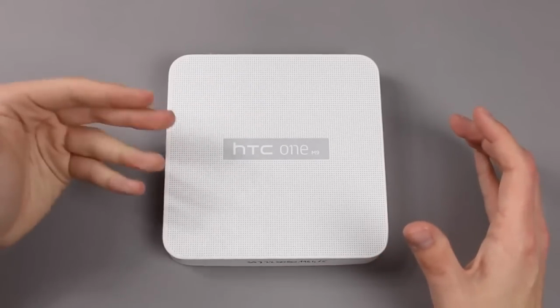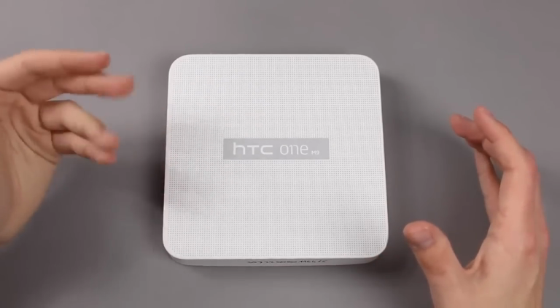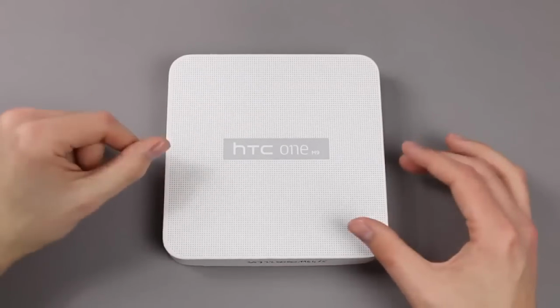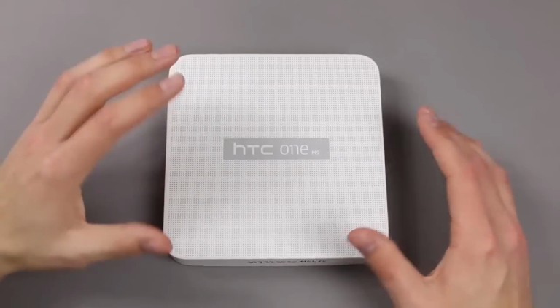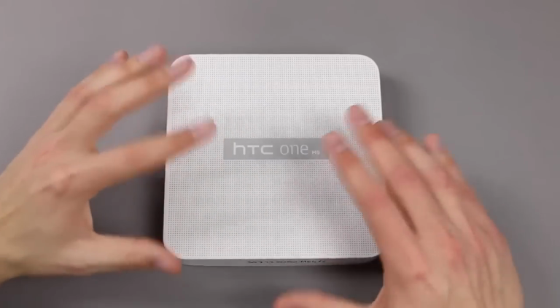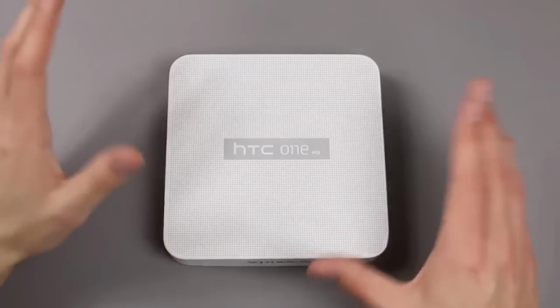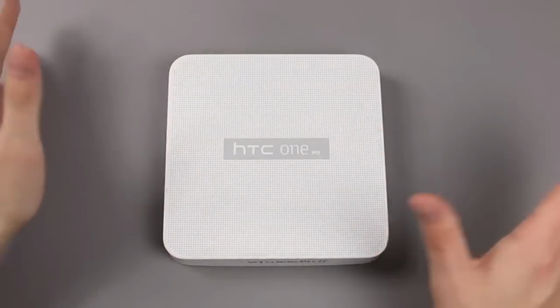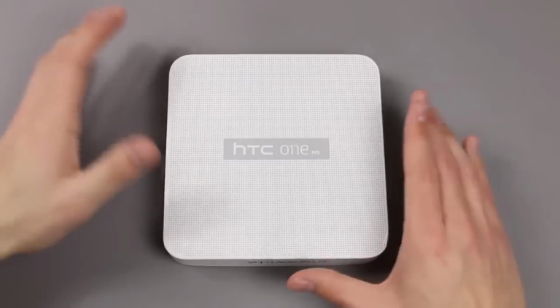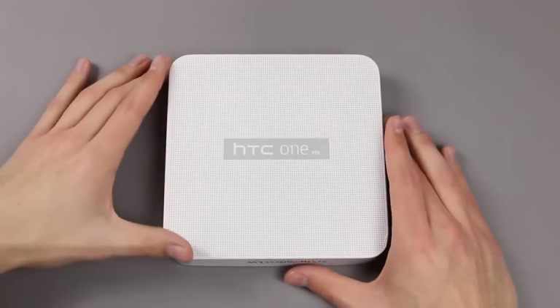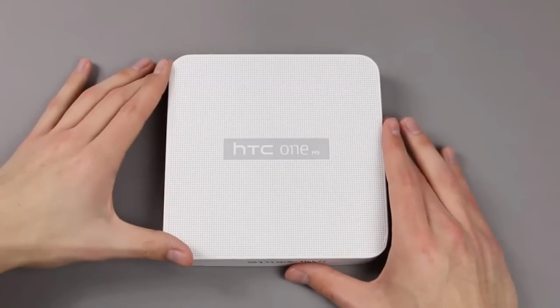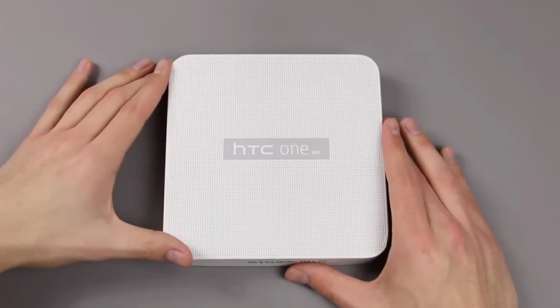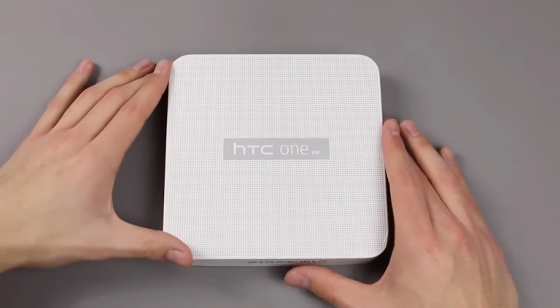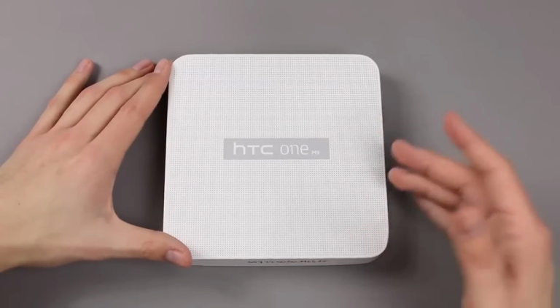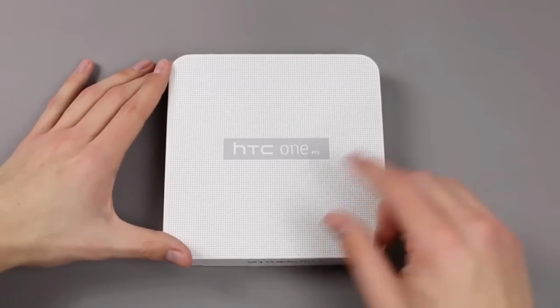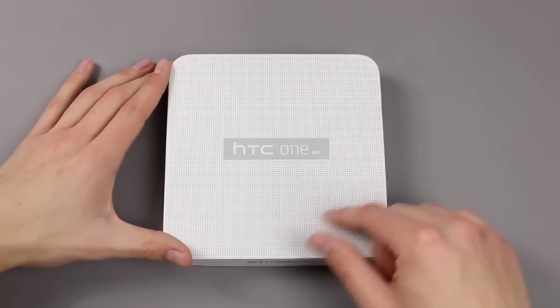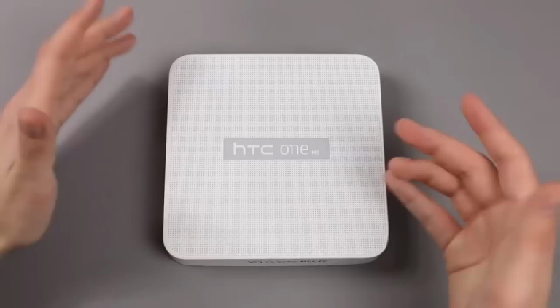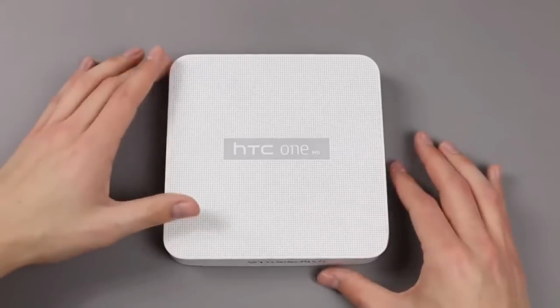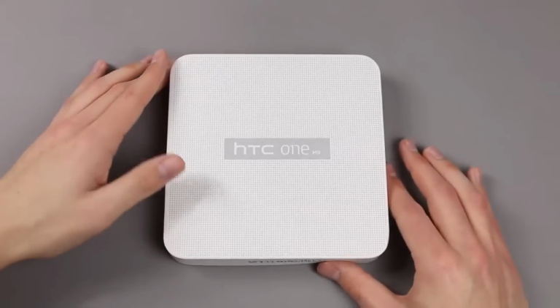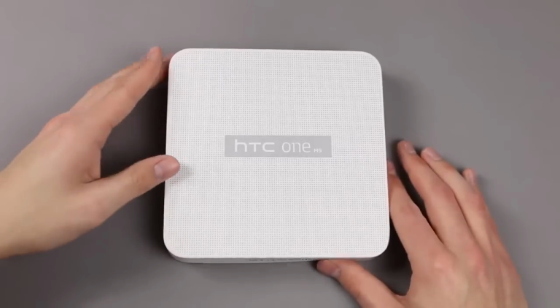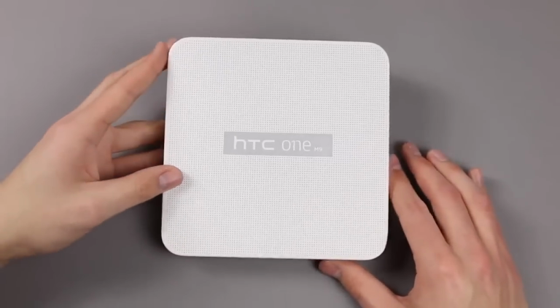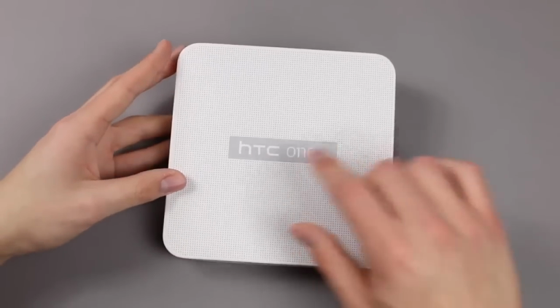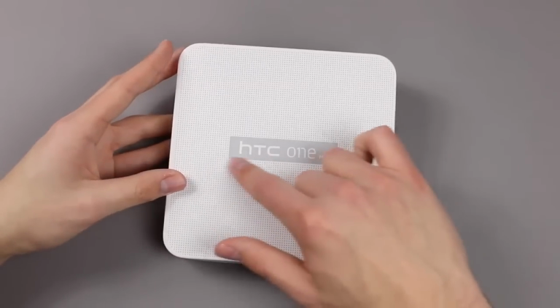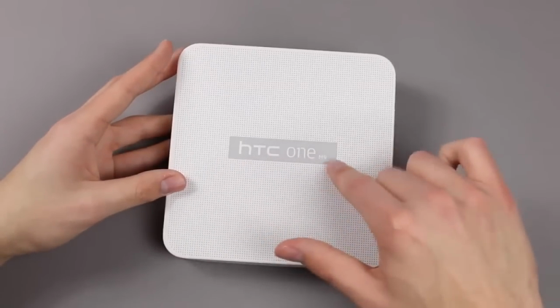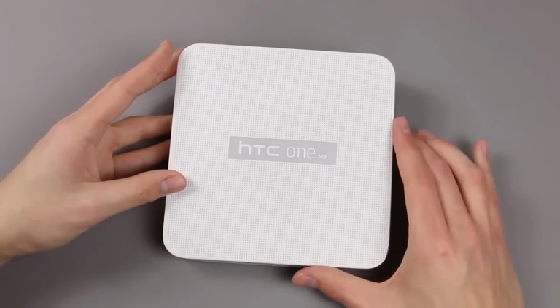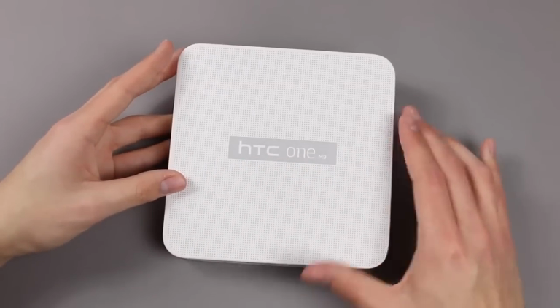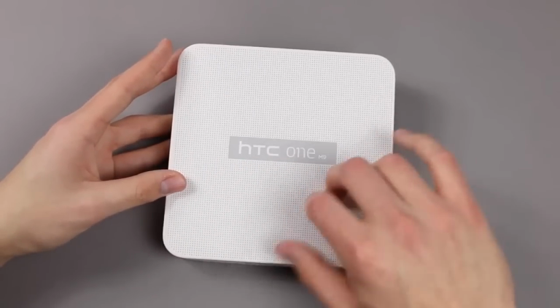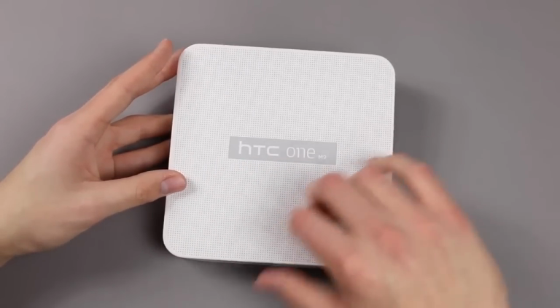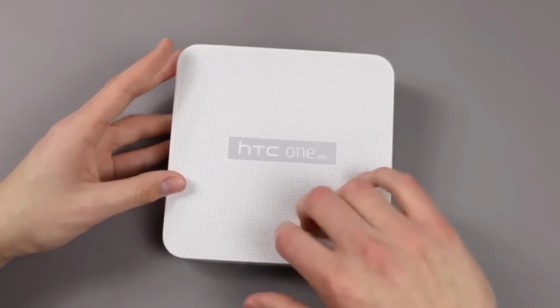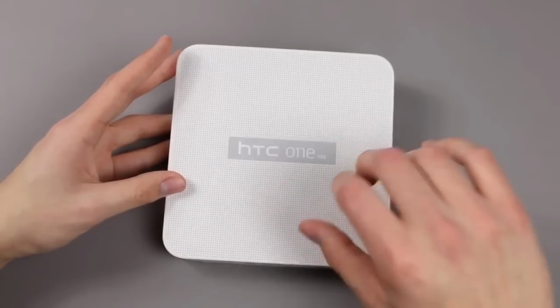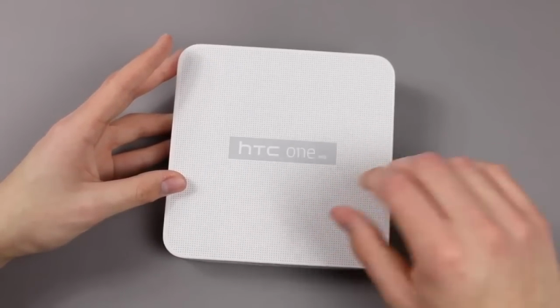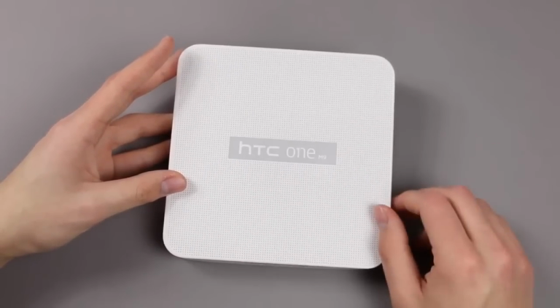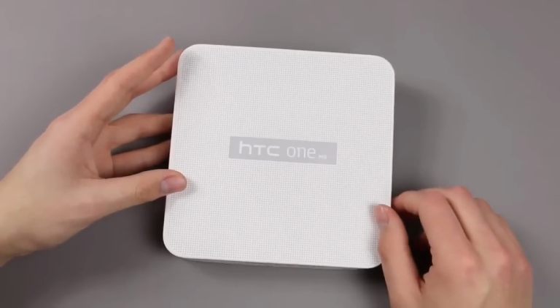Normally HTC just sends blank white boxes with its review samples, but this time we got a nice package. On the front you can see HTC One M9 and we got a very special texture.